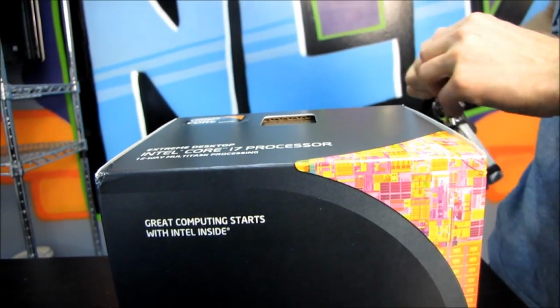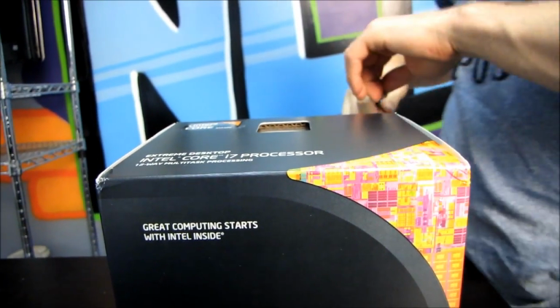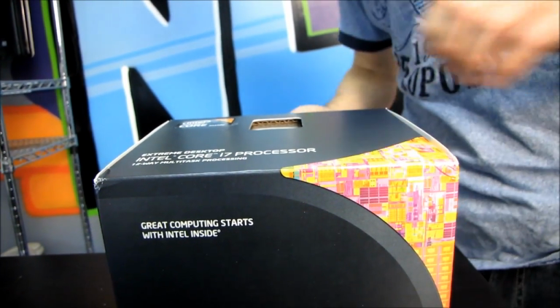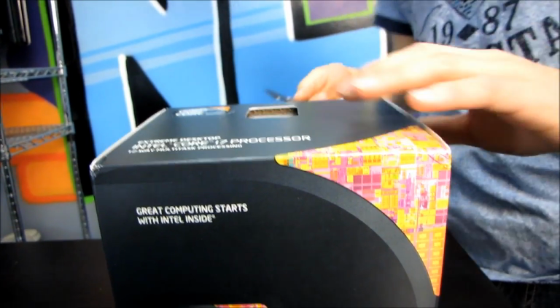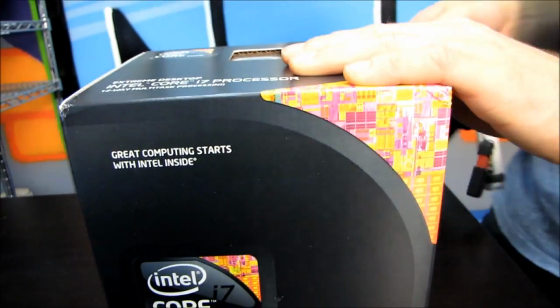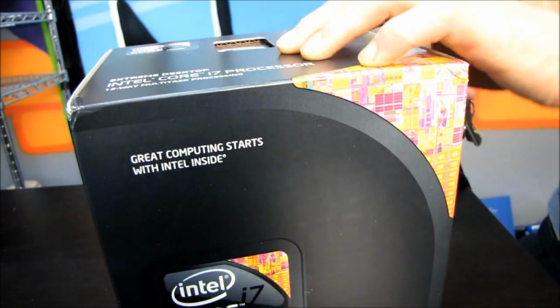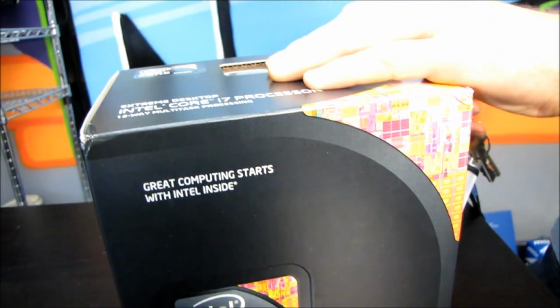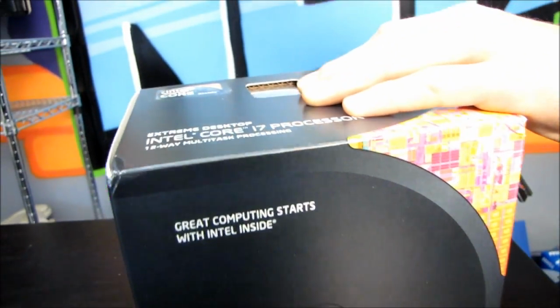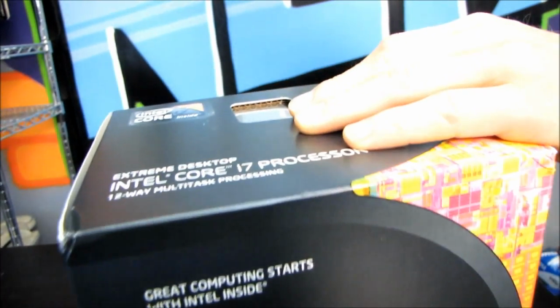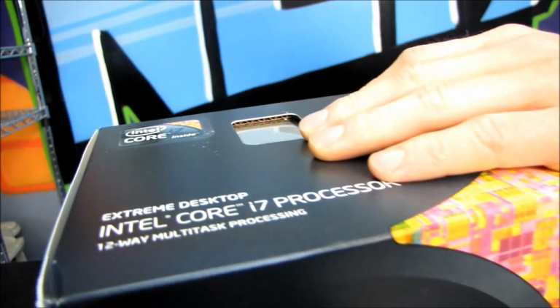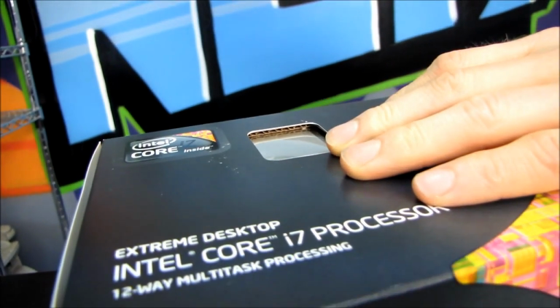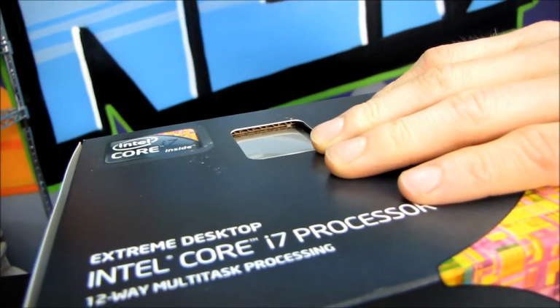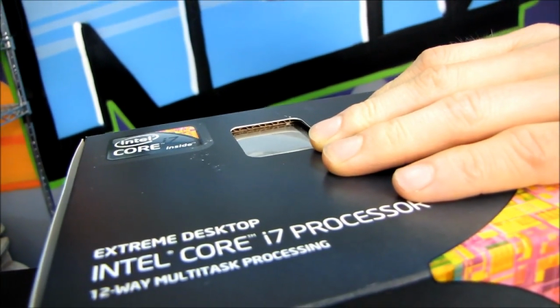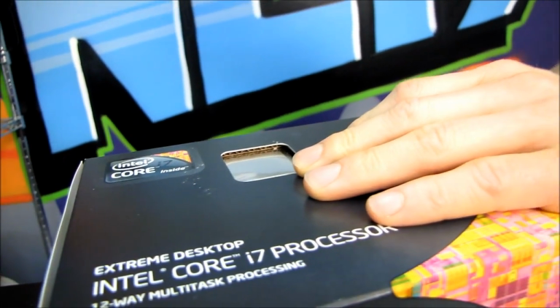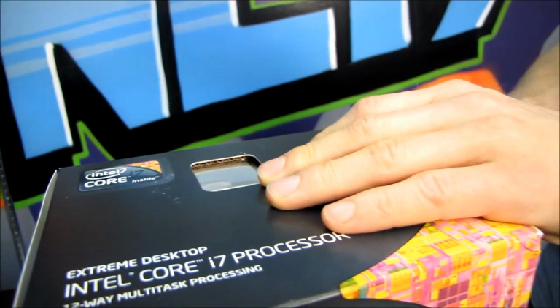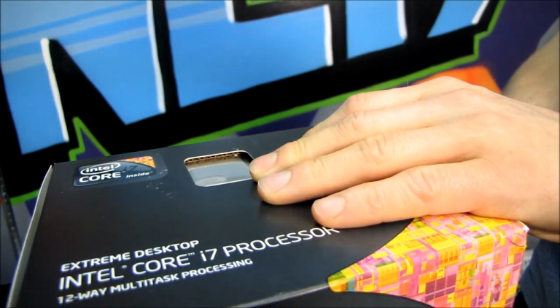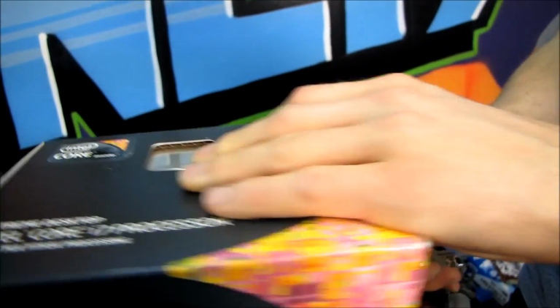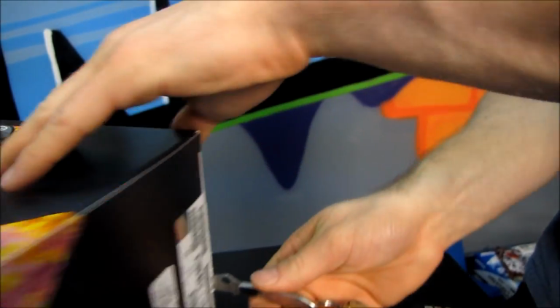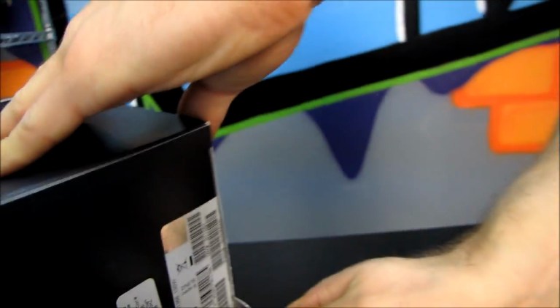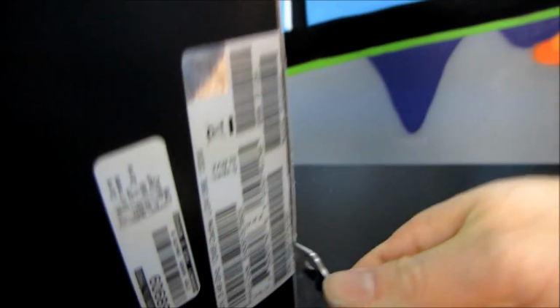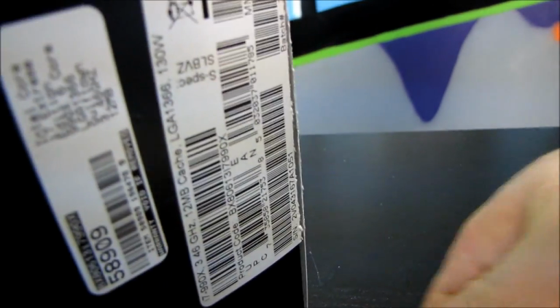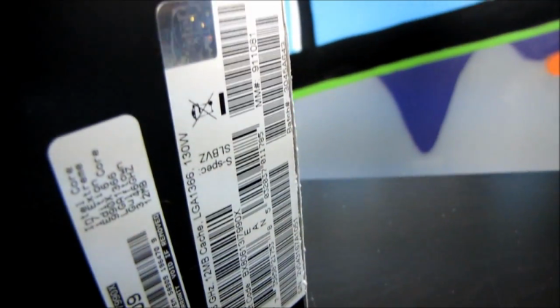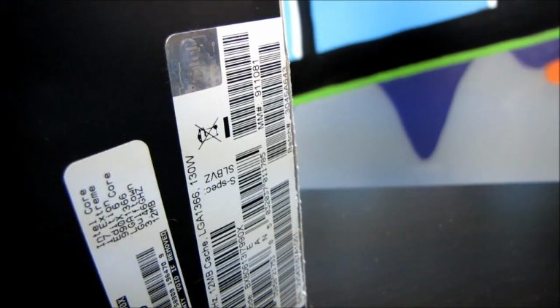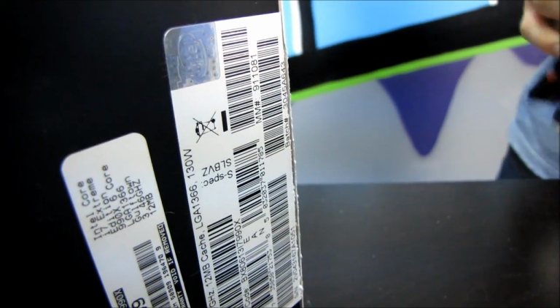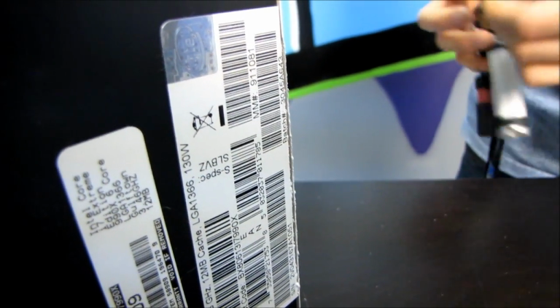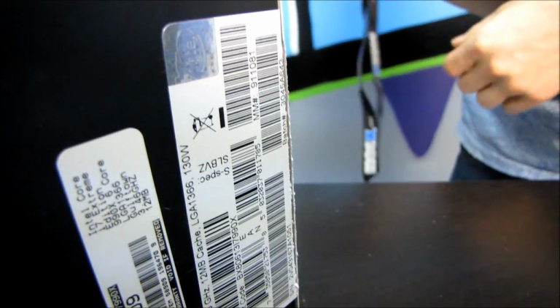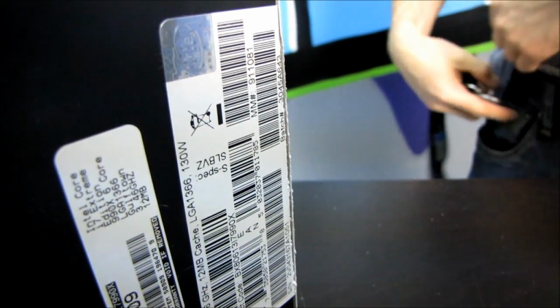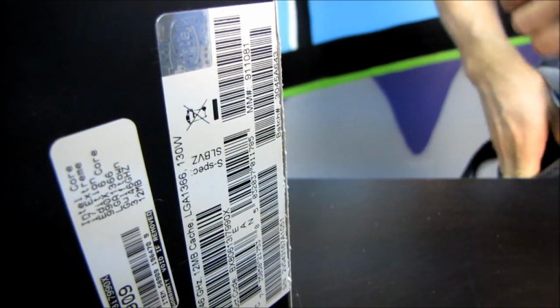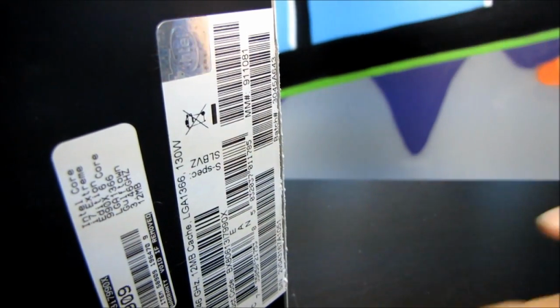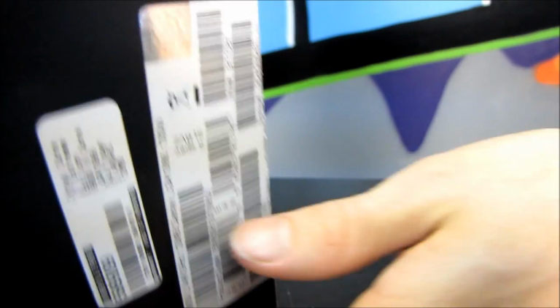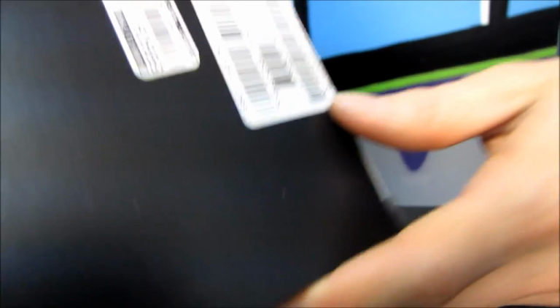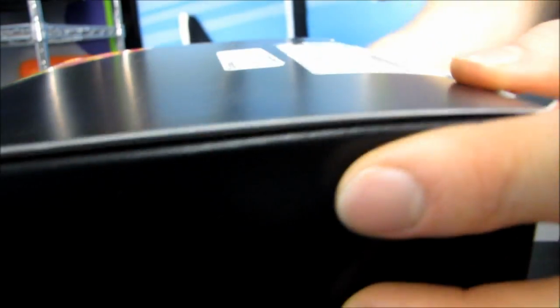So this is Intel's fastest clocked six-core to date. It is fully unlocked for all the overclocking you could possibly want to do, and I am breaking the seal on it so that I can open it up and show you guys the 990X in all of its glory.